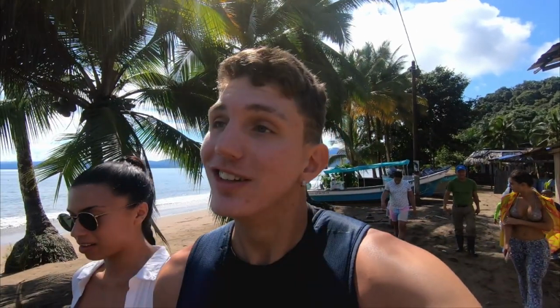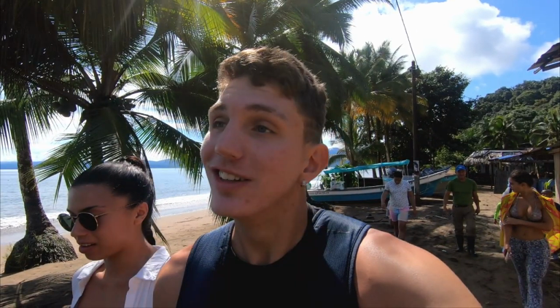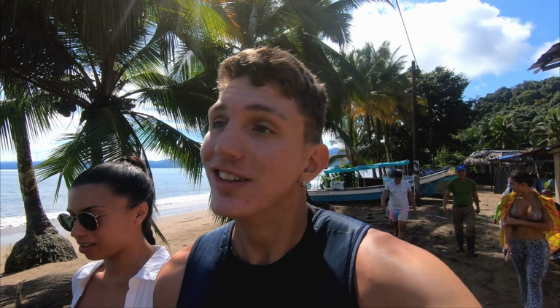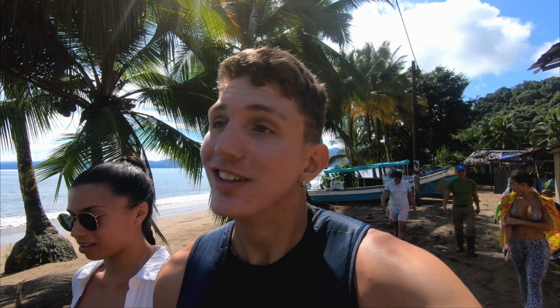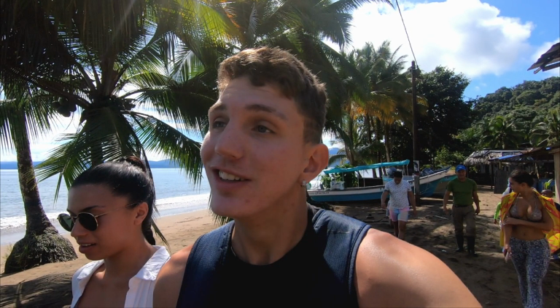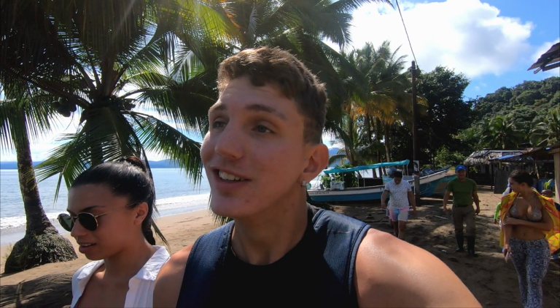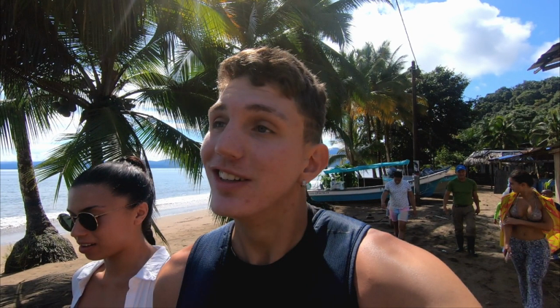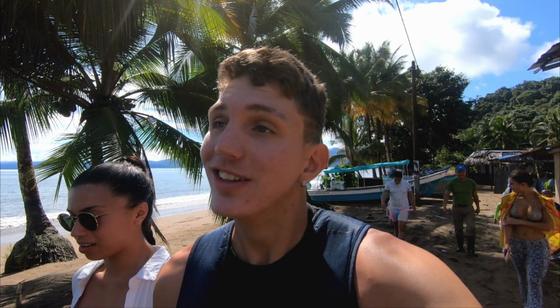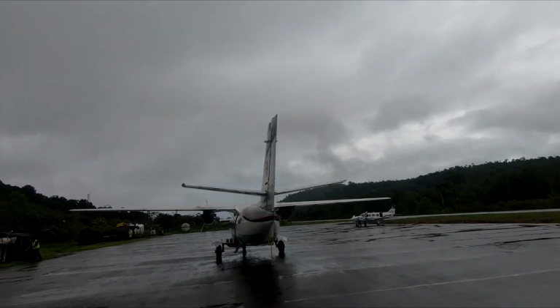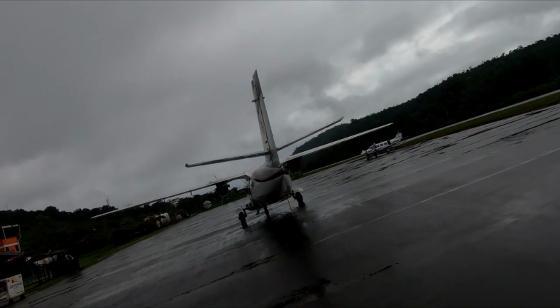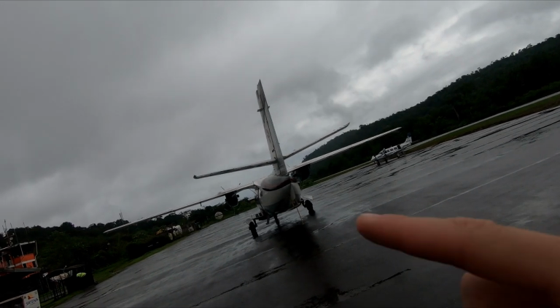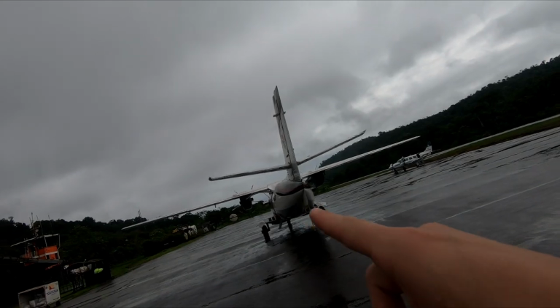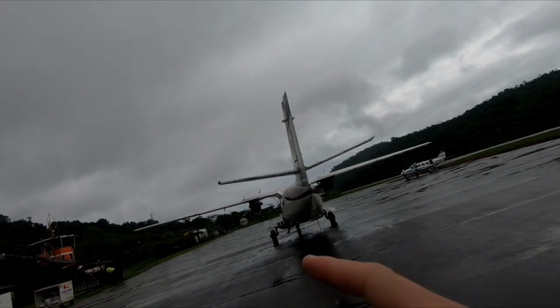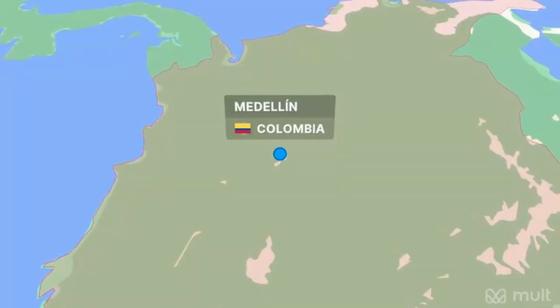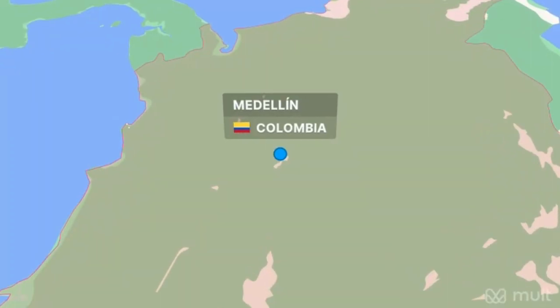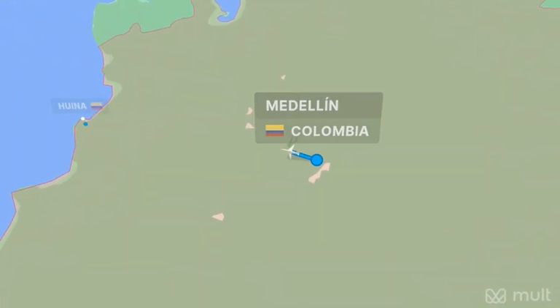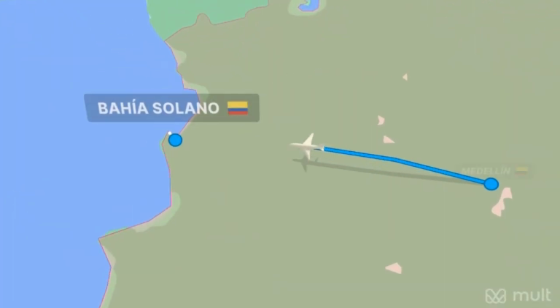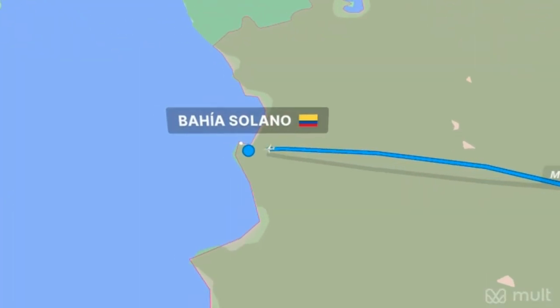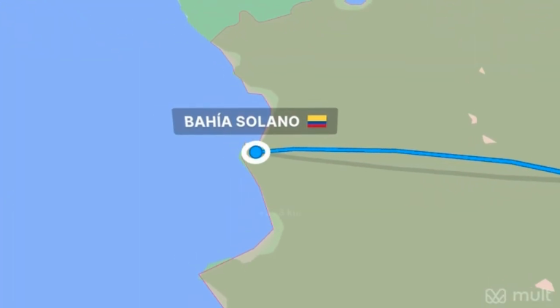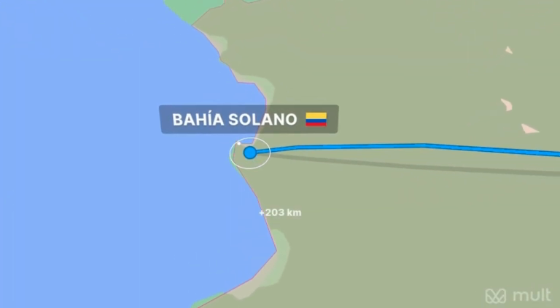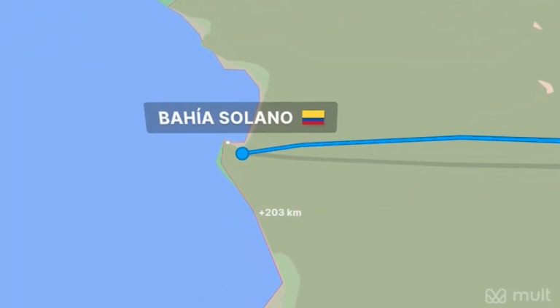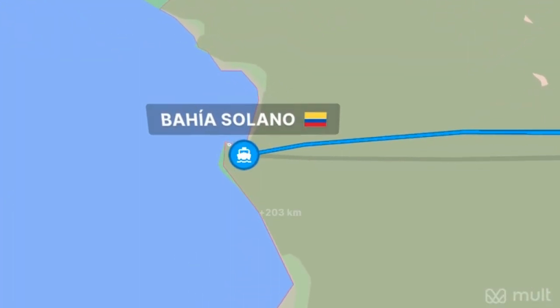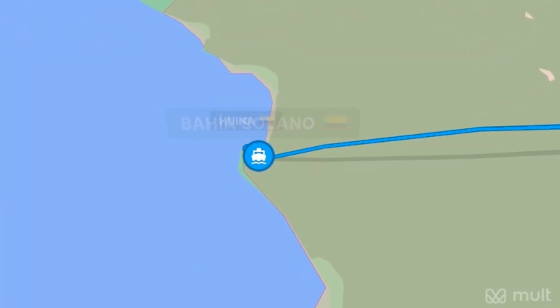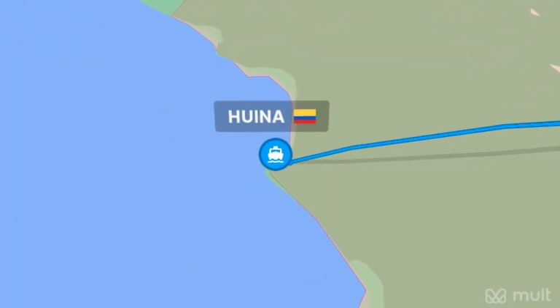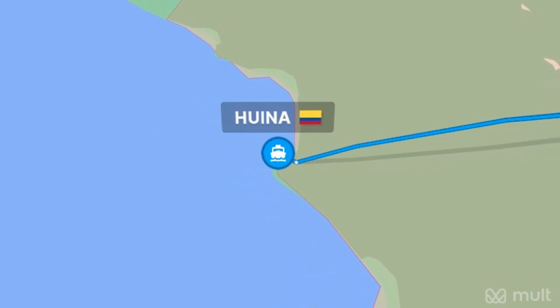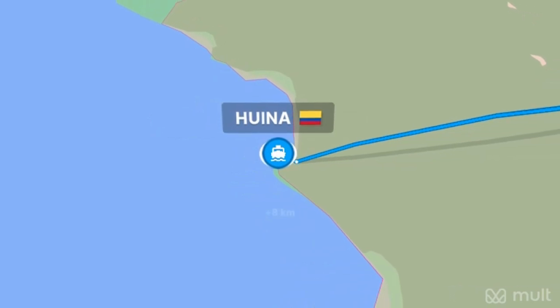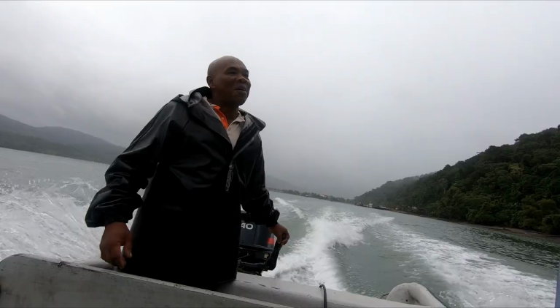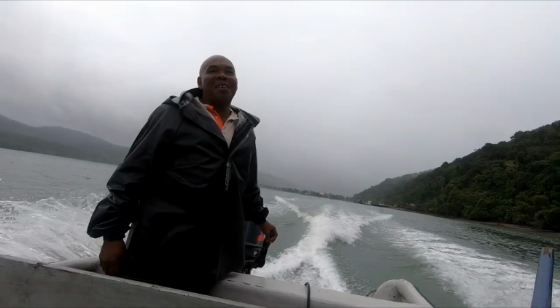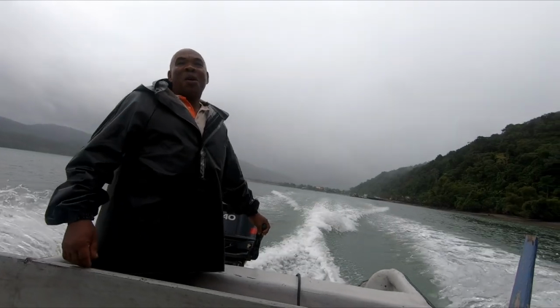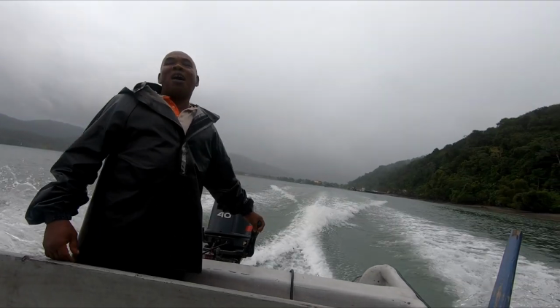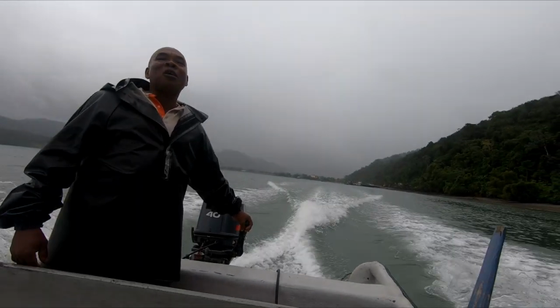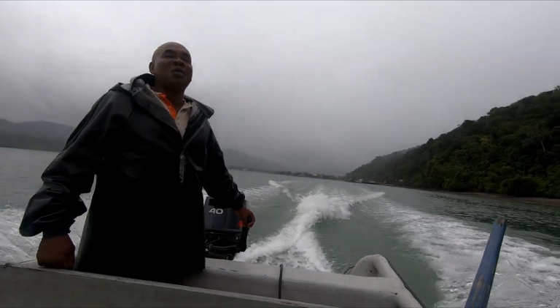Just in case you didn't watch my last video — we took a small plane from Medellin, Colombia over to the small village of Bahia Solano, and from there we grabbed a boat and took it to Juina Beach. Now back to the video.